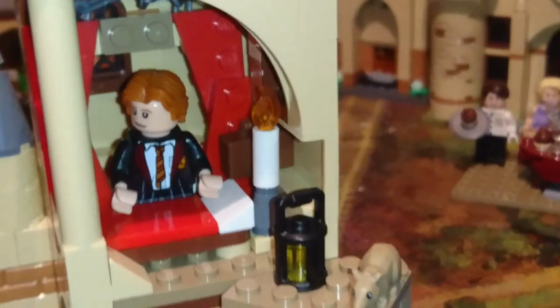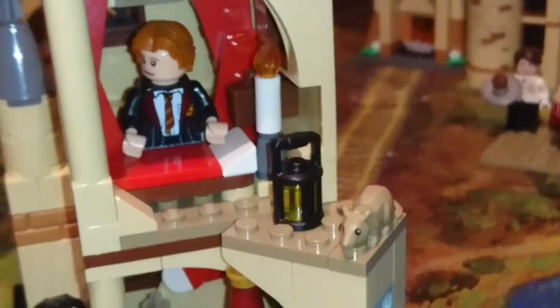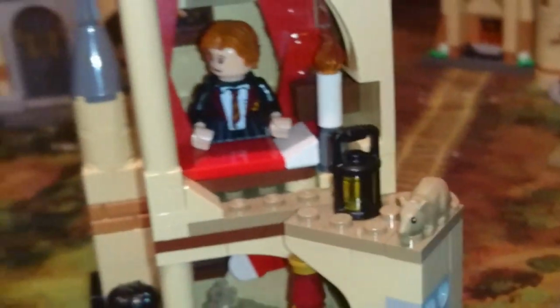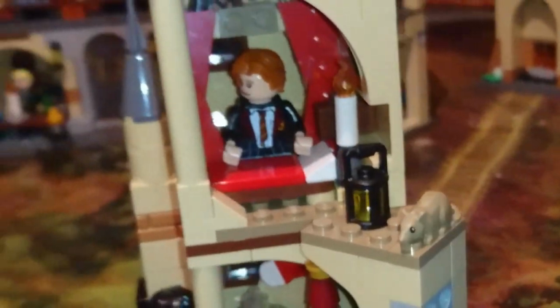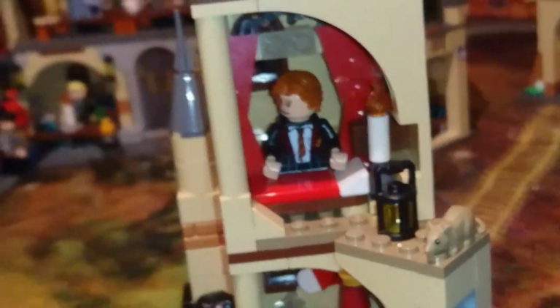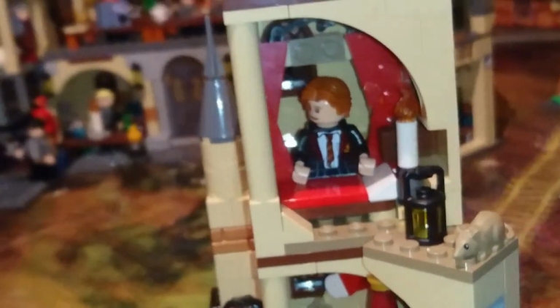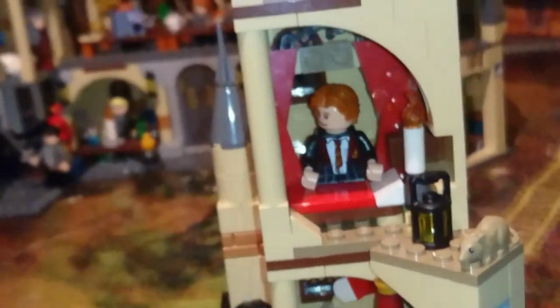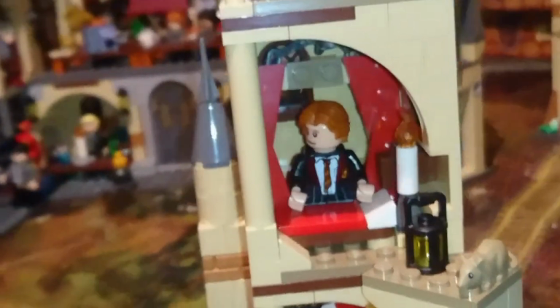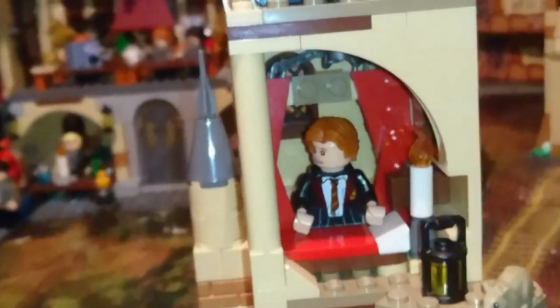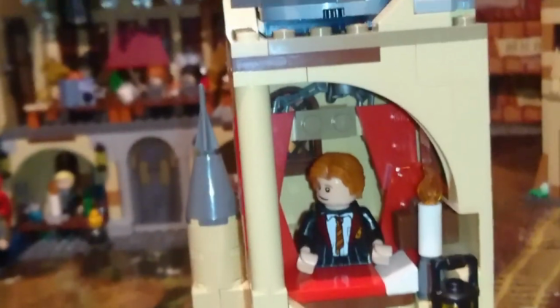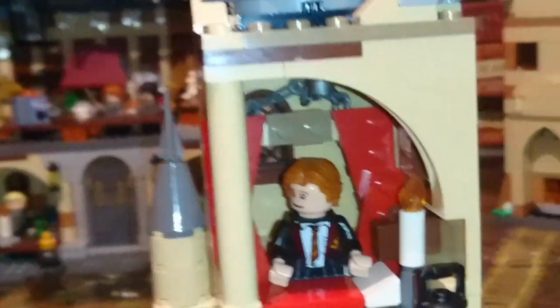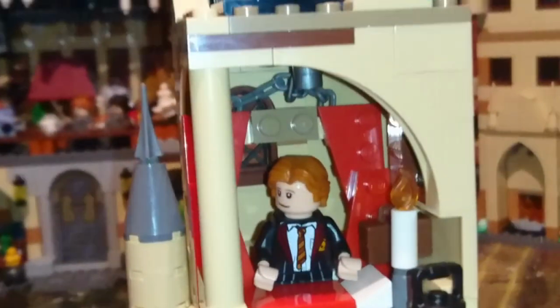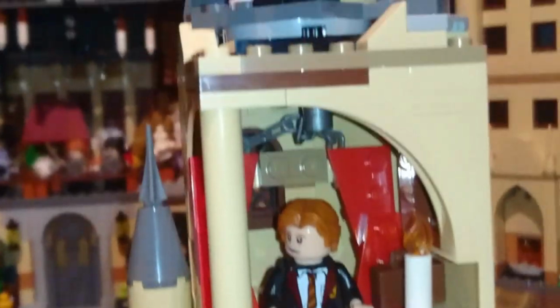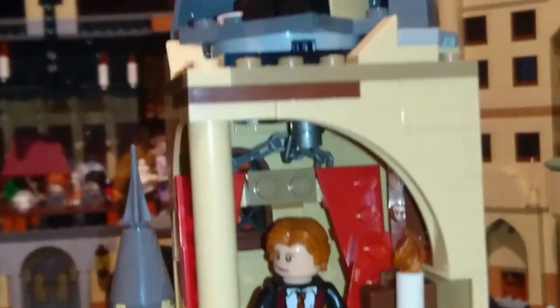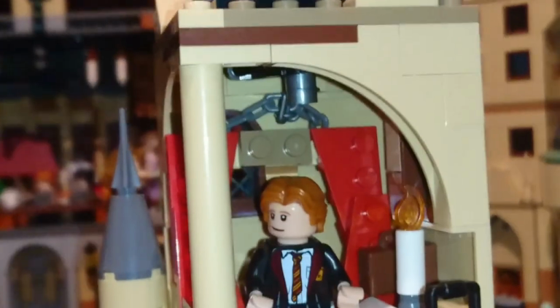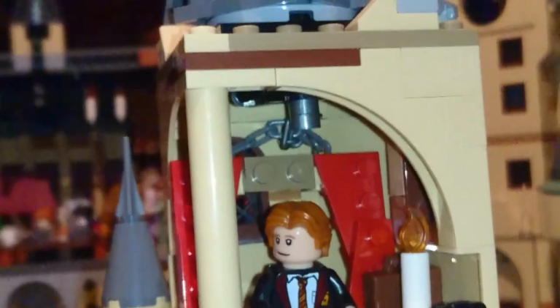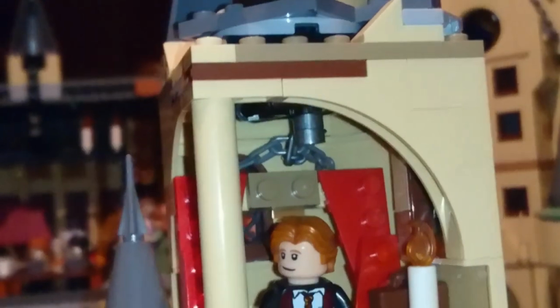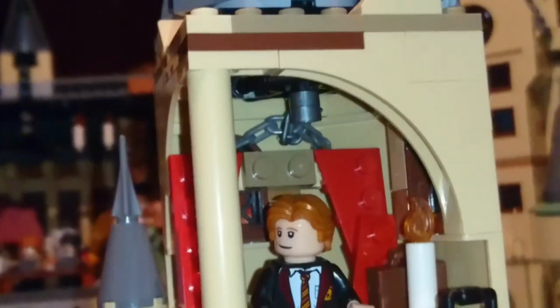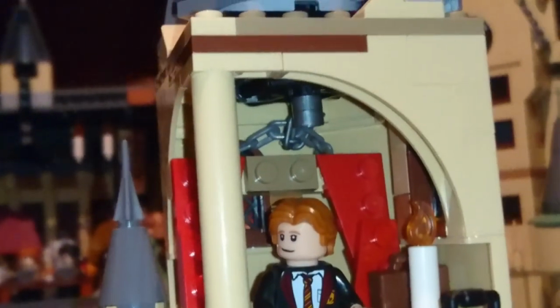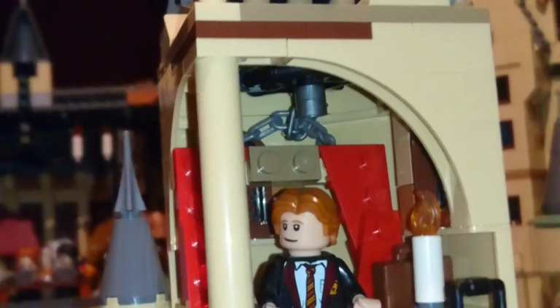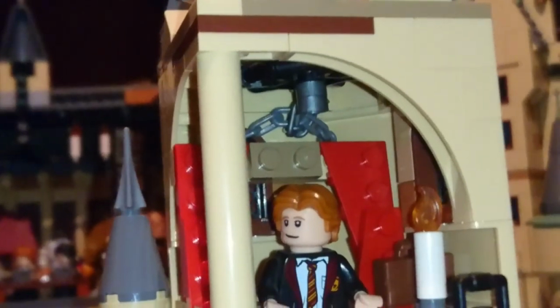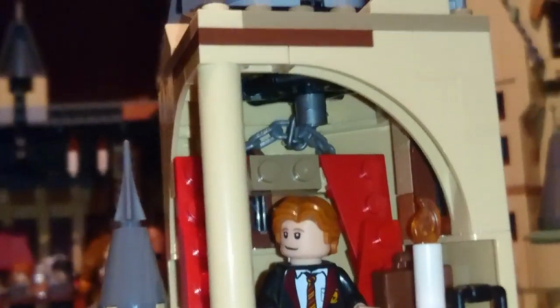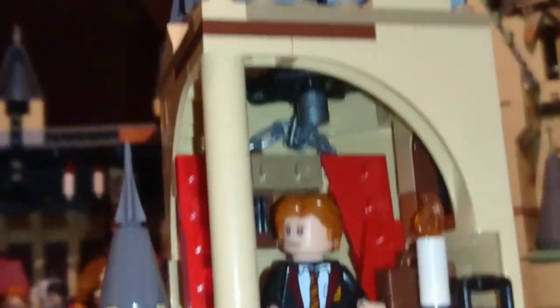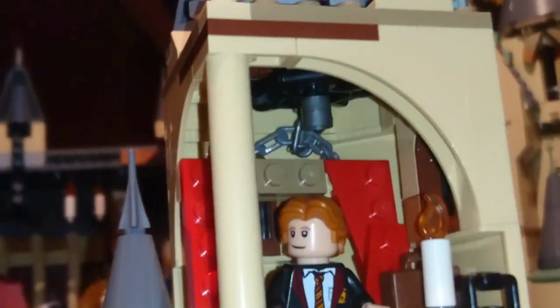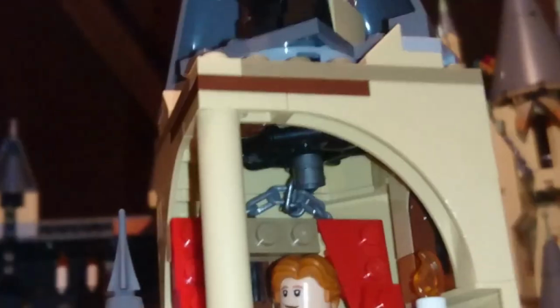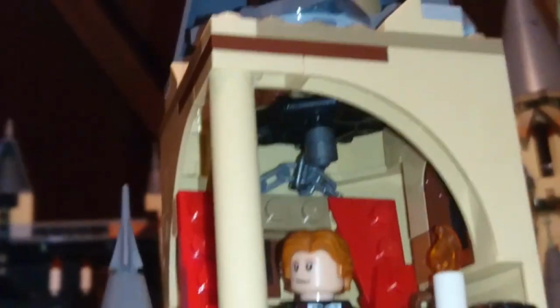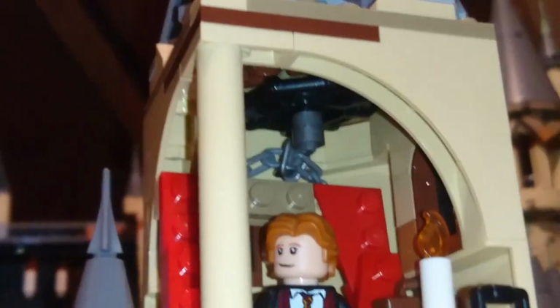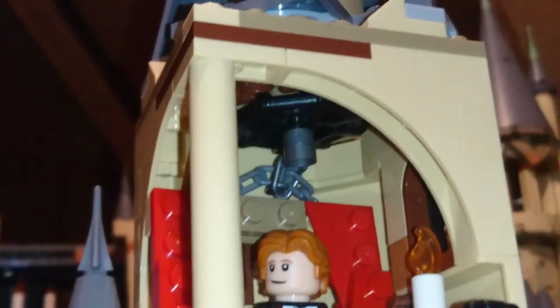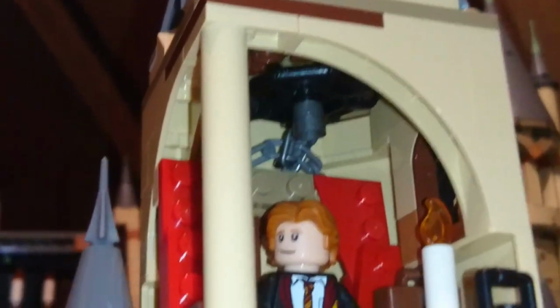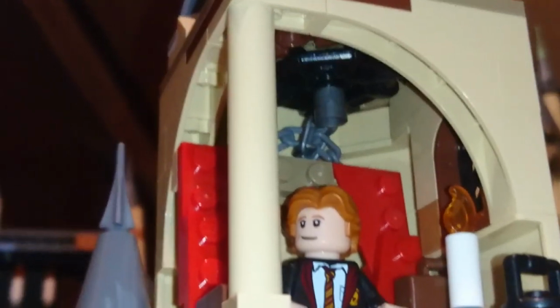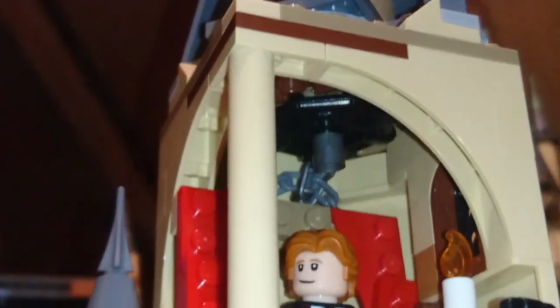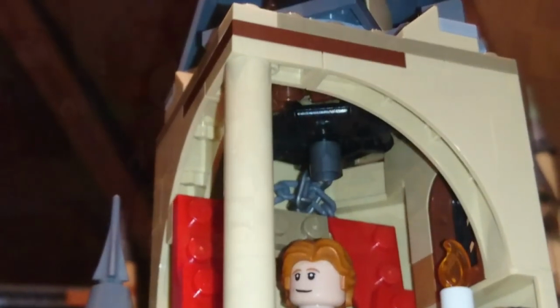In the bedroom I've attached the bed post for the four-poster bed to the ceiling, just to prevent it from falling off every time I pick it up.